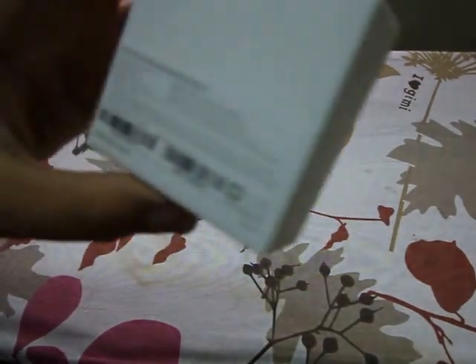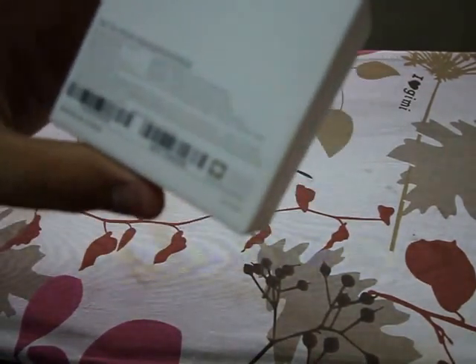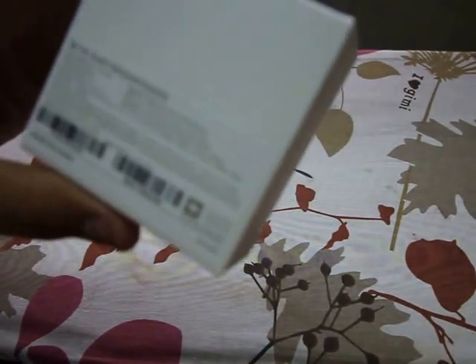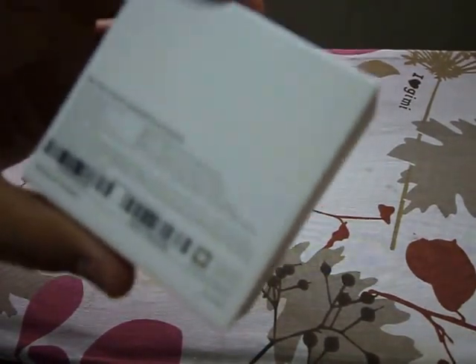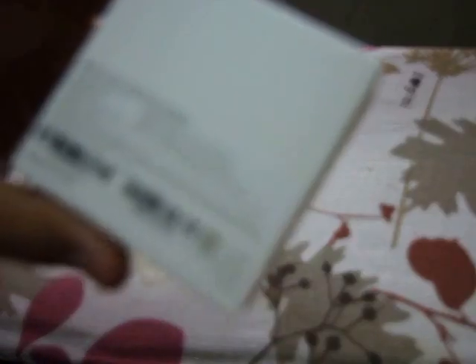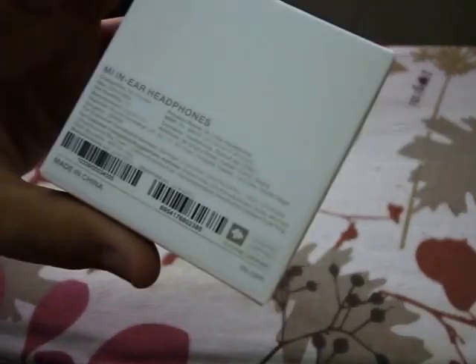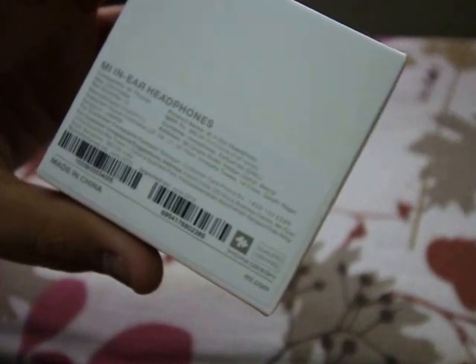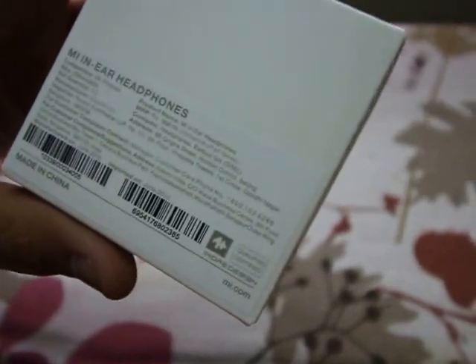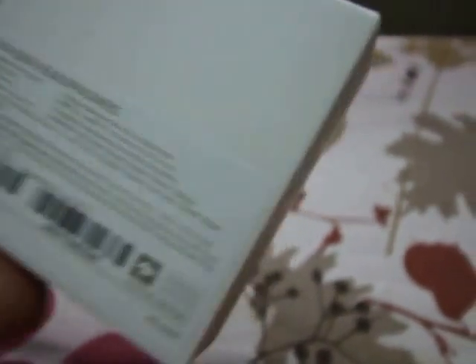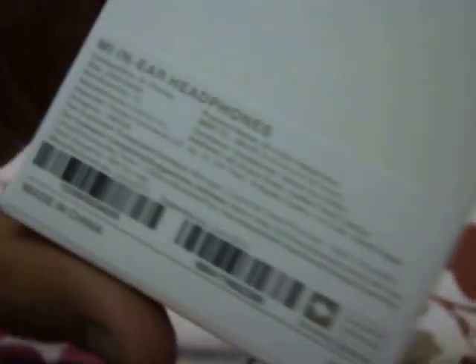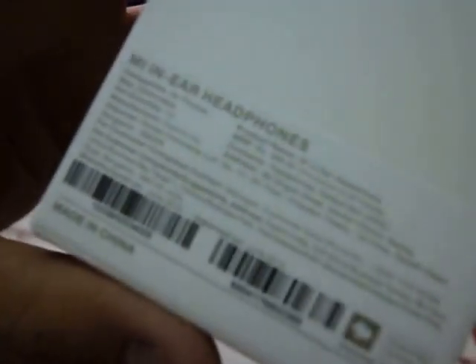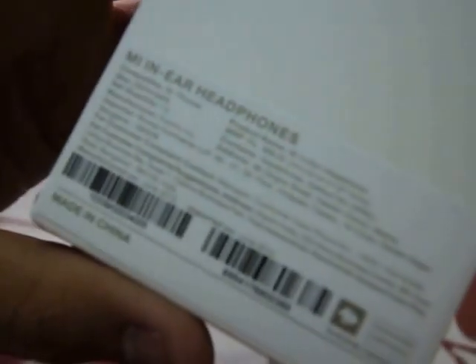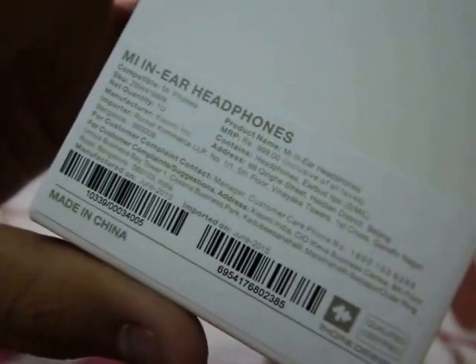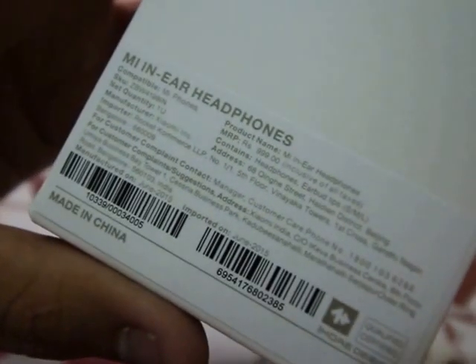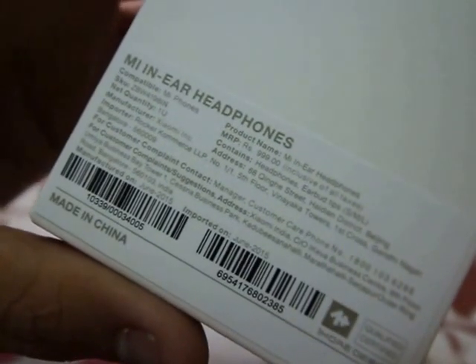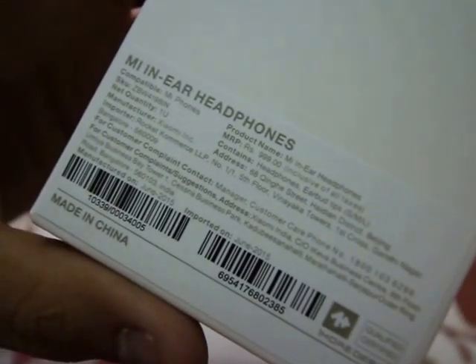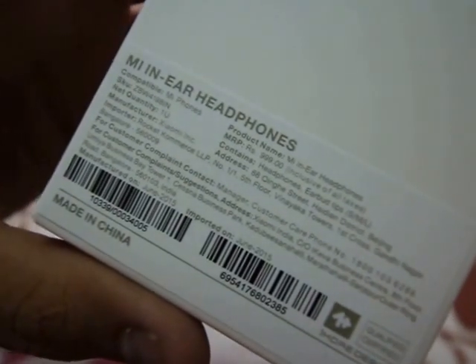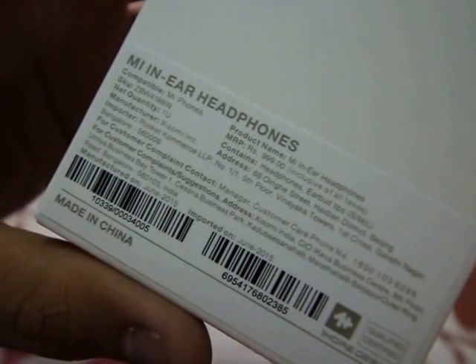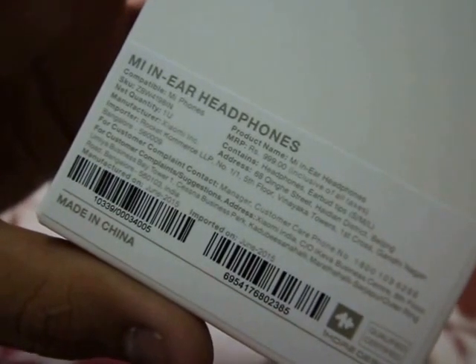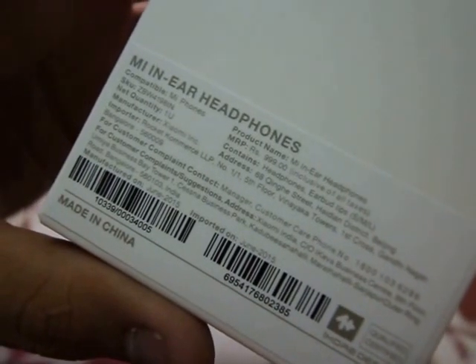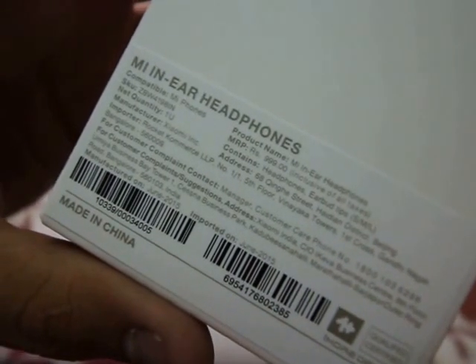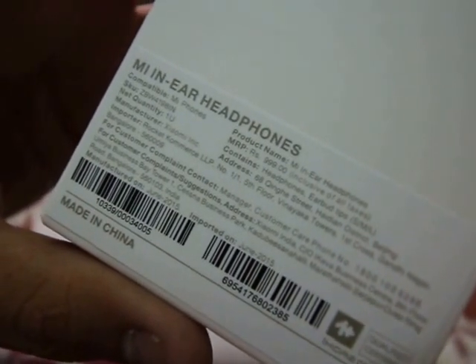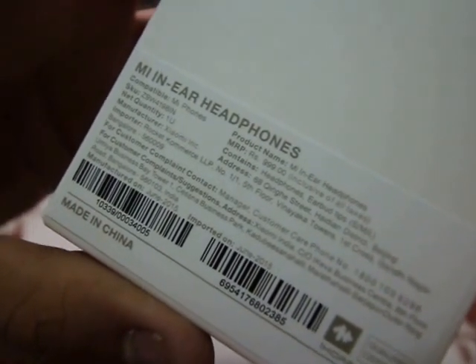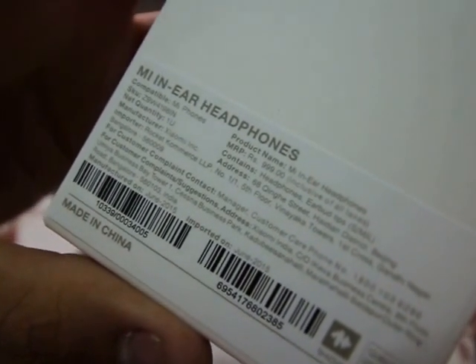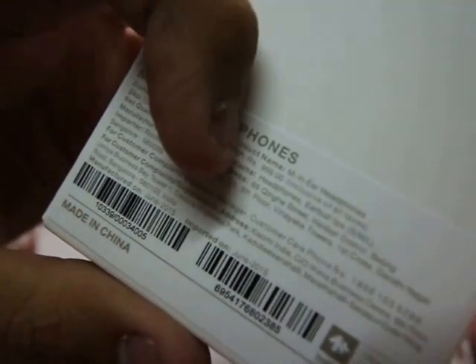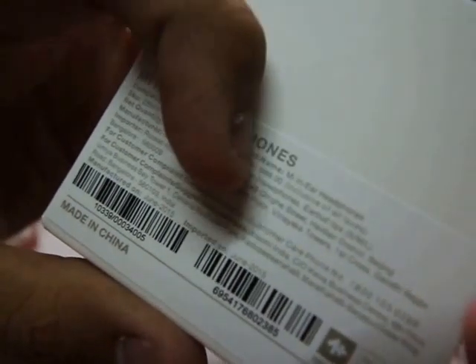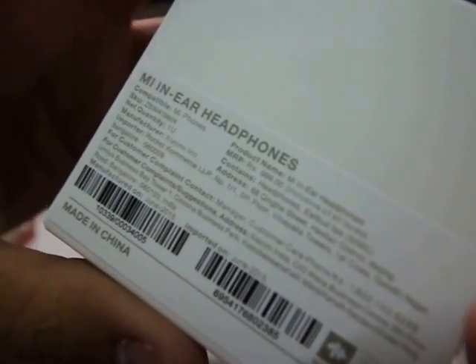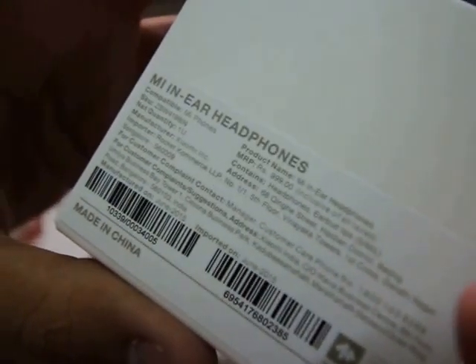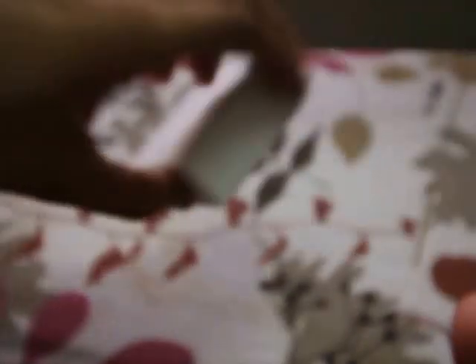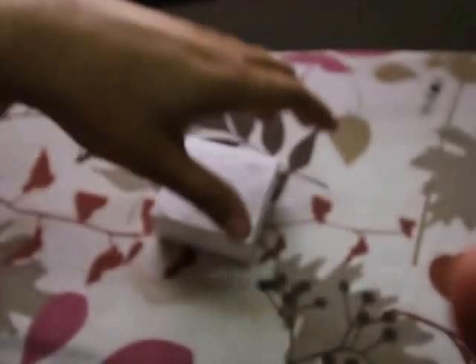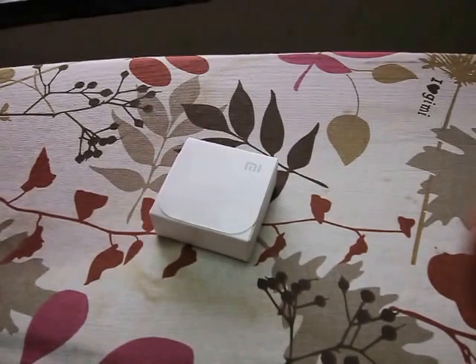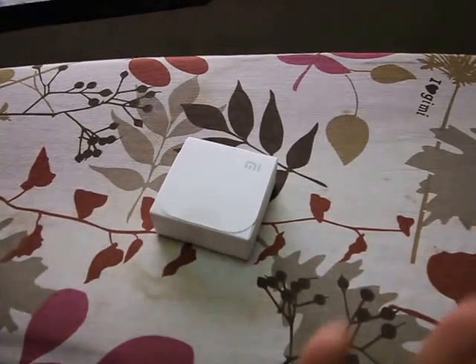At the back we've got something. It shows Mi in-ear earphones, compatible with Mi phones and other Androids, and the price — 999 — over there.